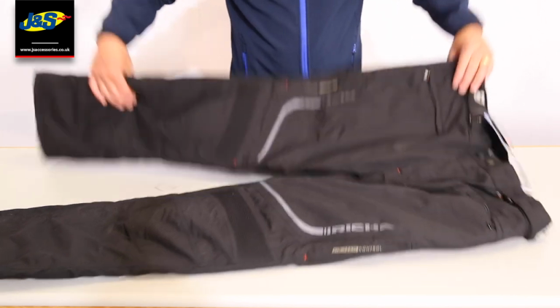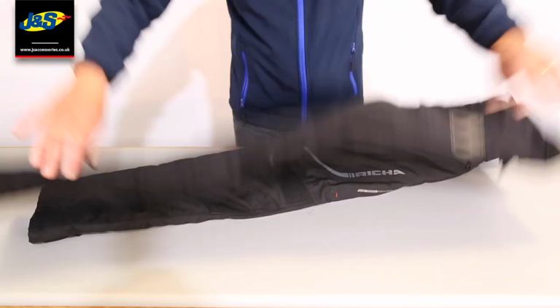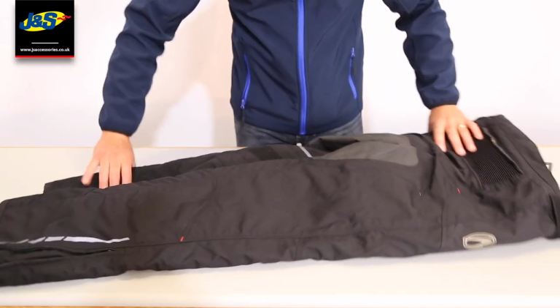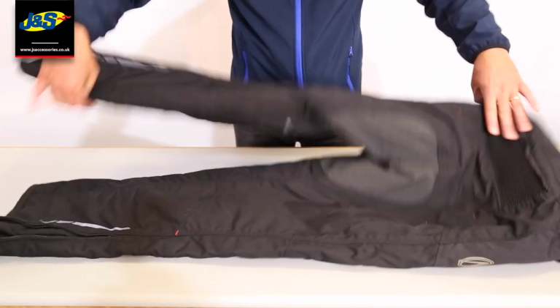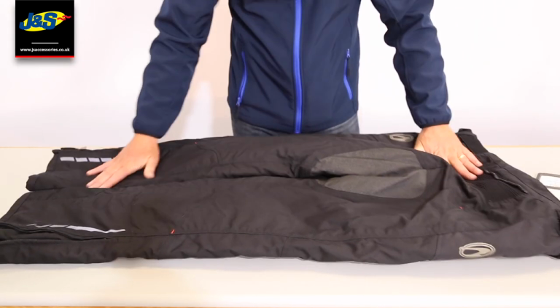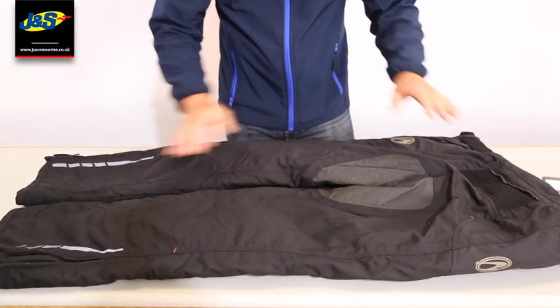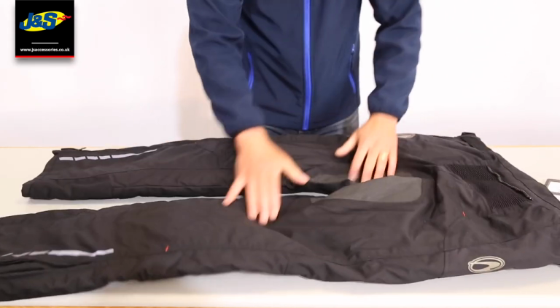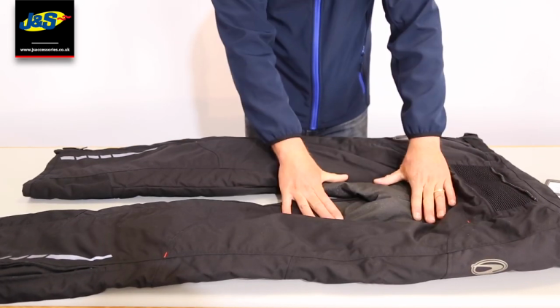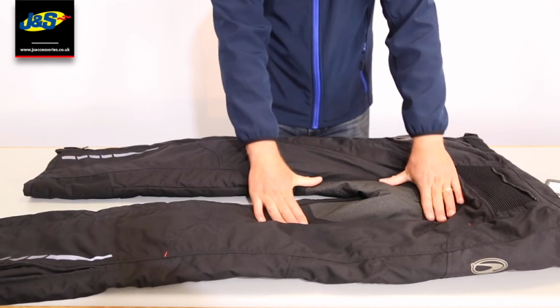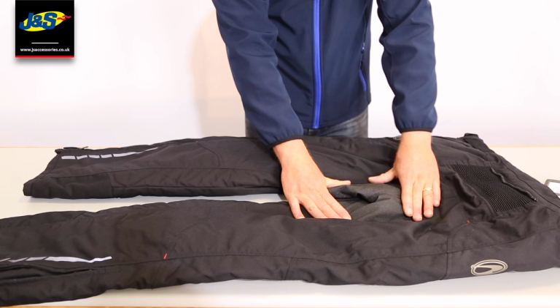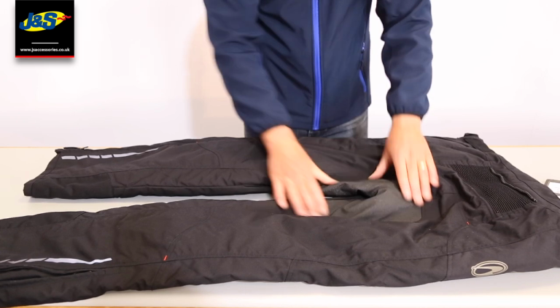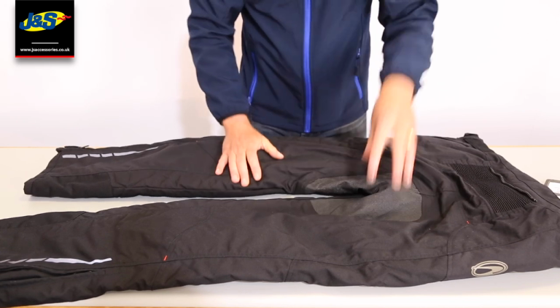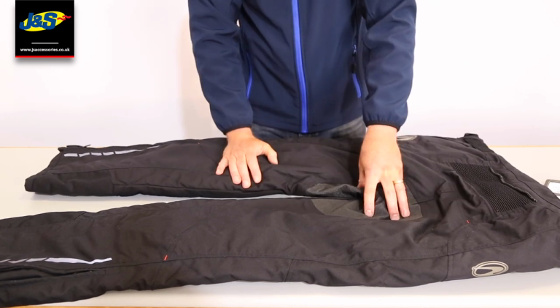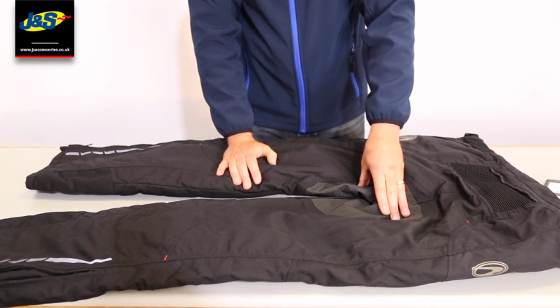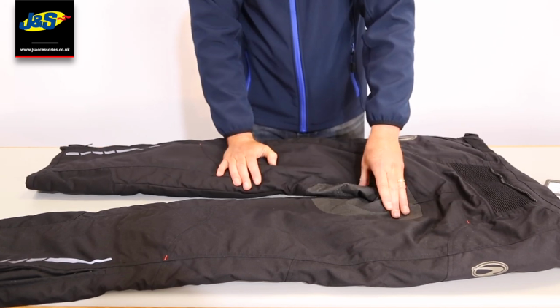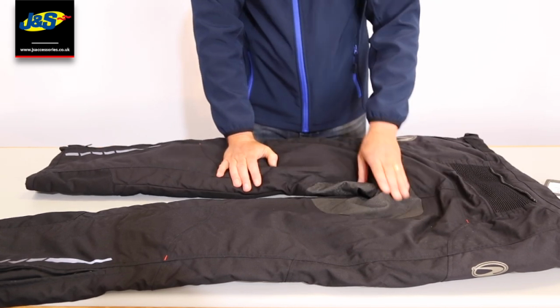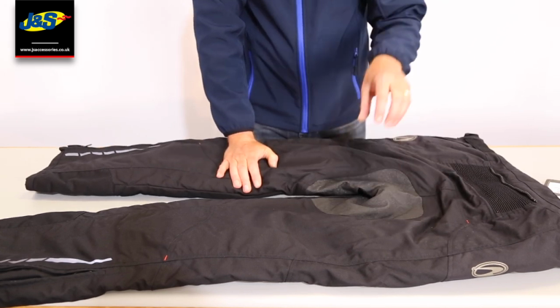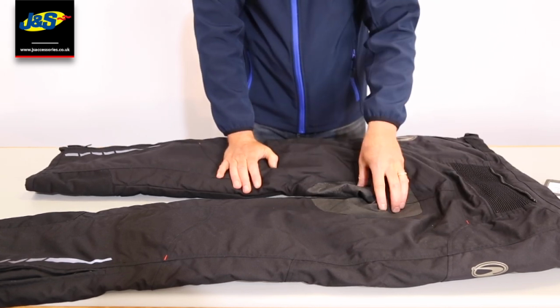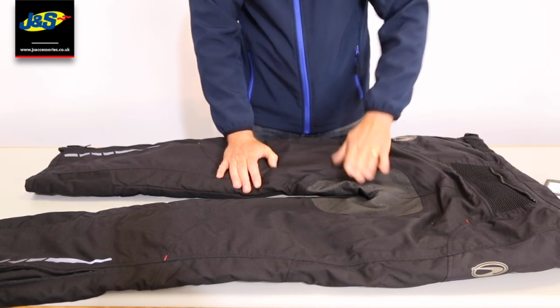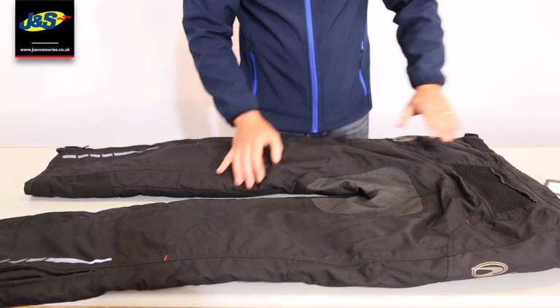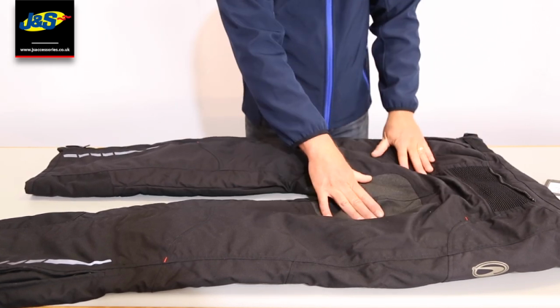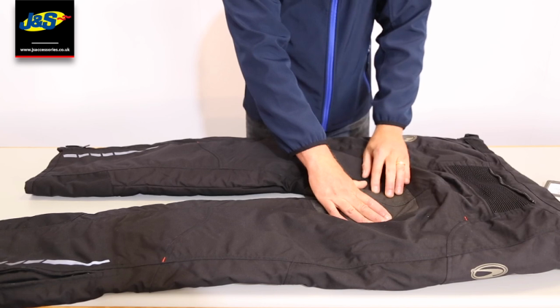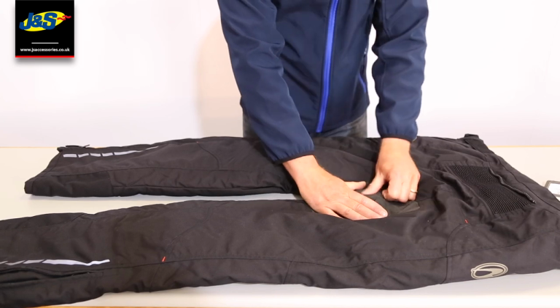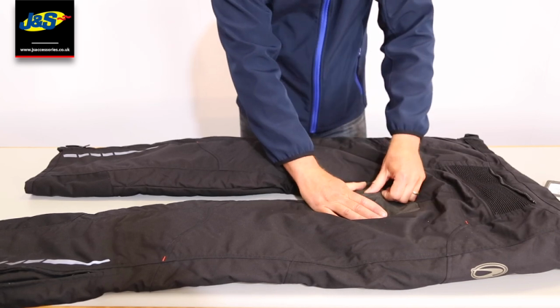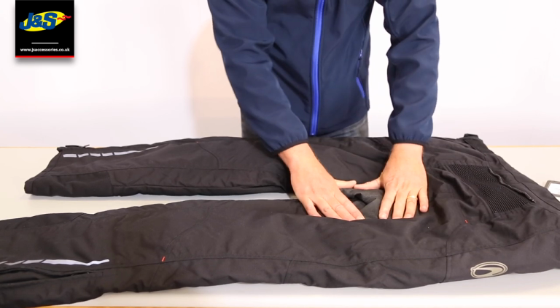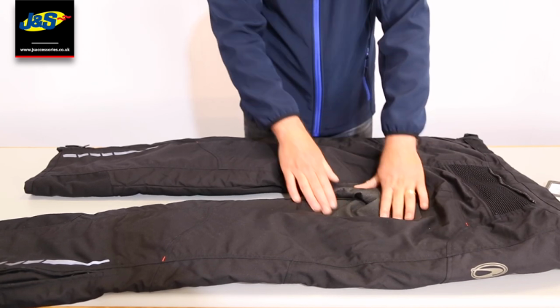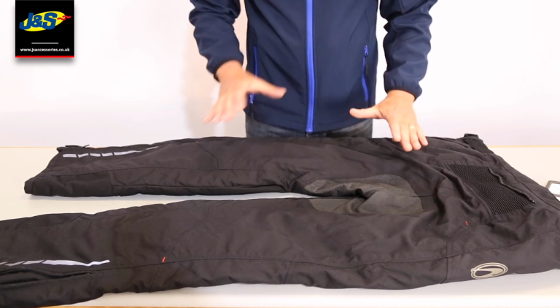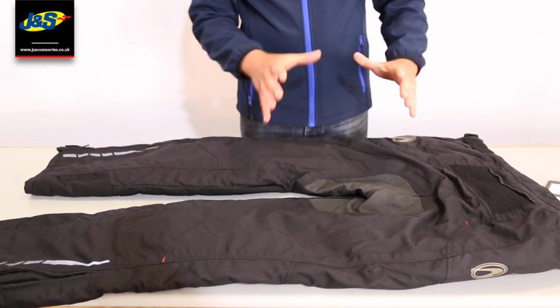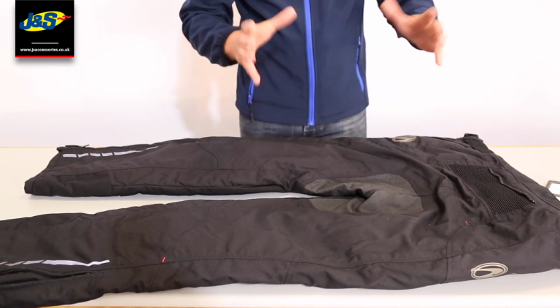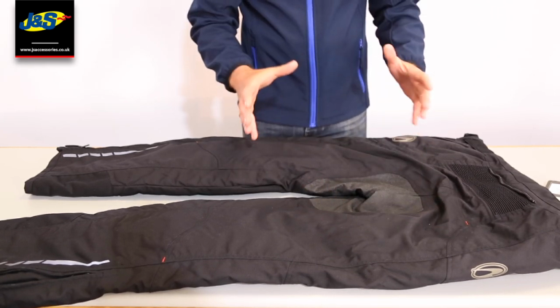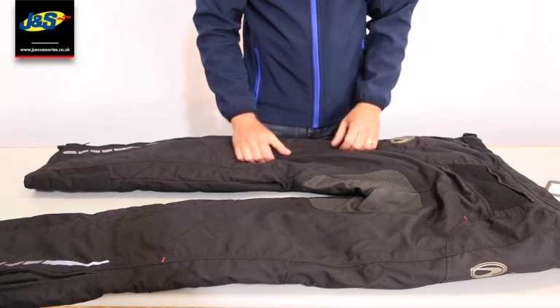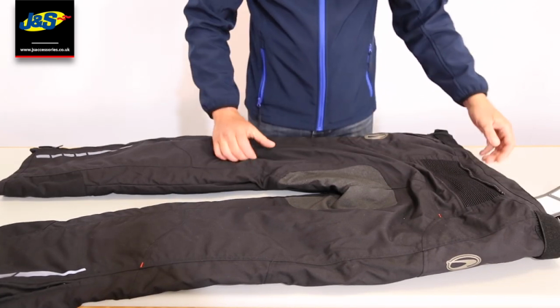I'm just going to flip the pants over. You can see straight away there's an anti-slip piece on the bum, so it doesn't matter how wet that seat gets — this grippy anti-slip material really helps you to stay fixed in place.